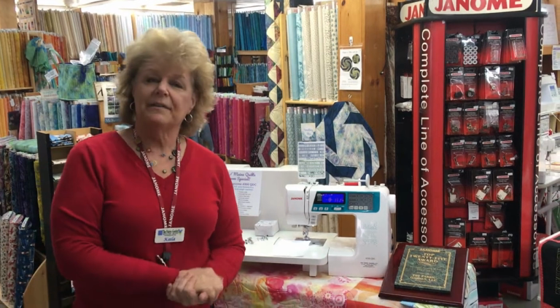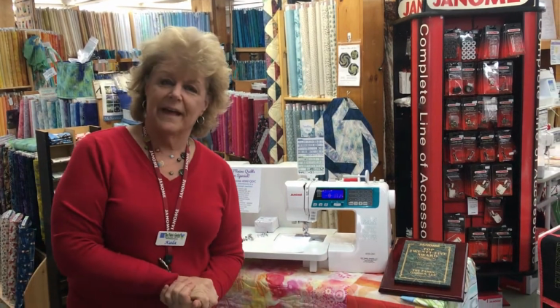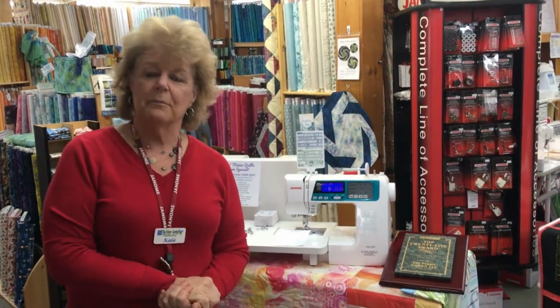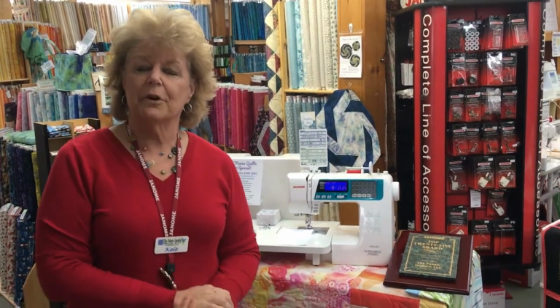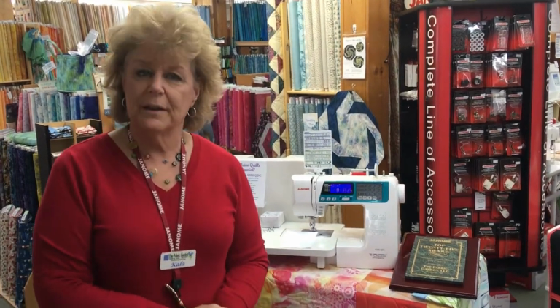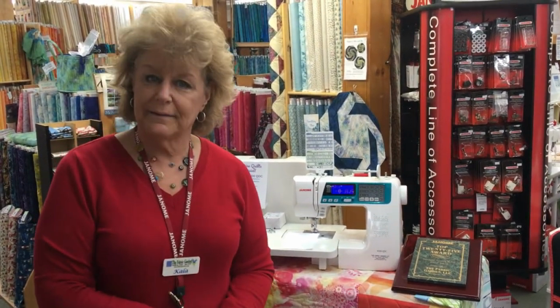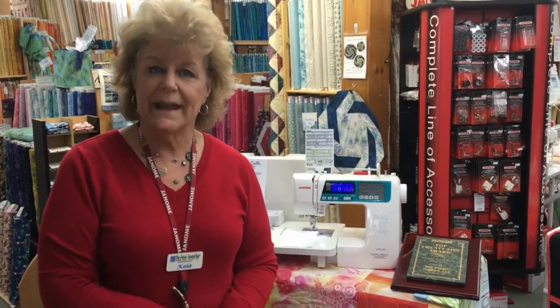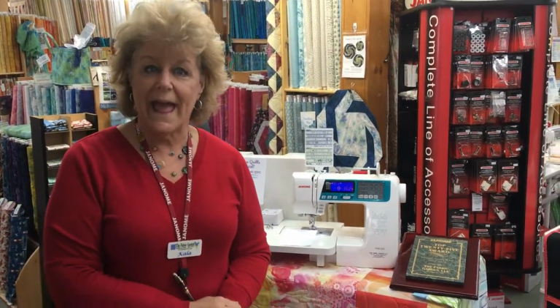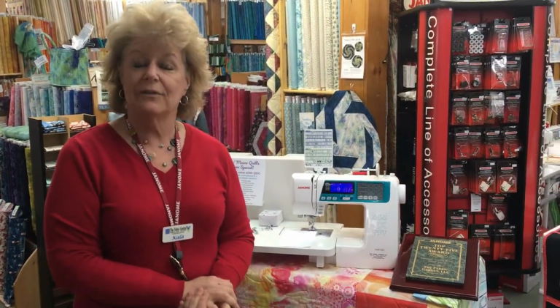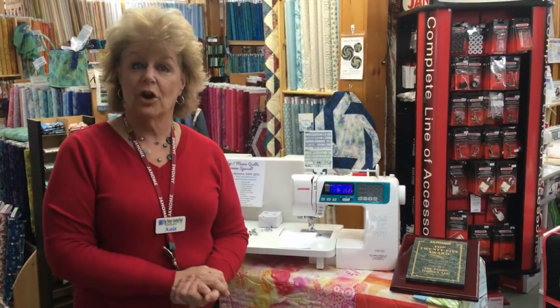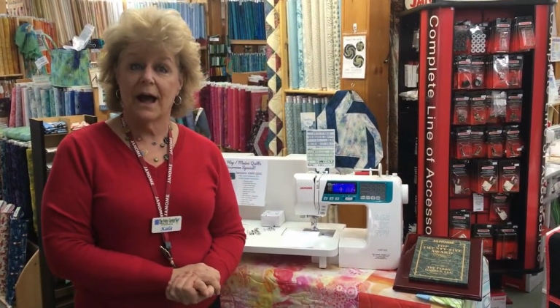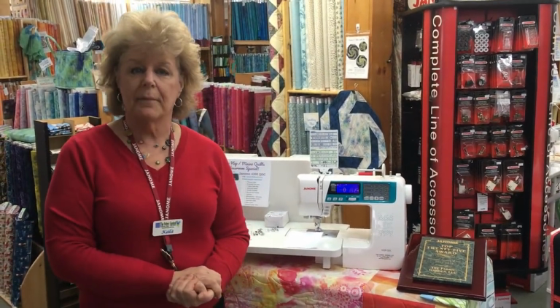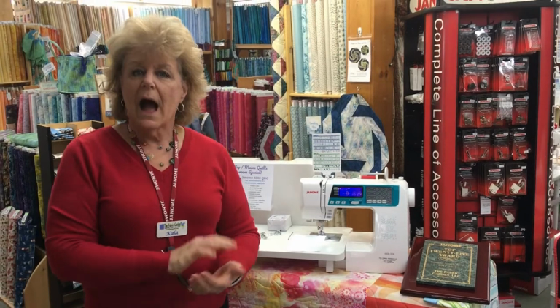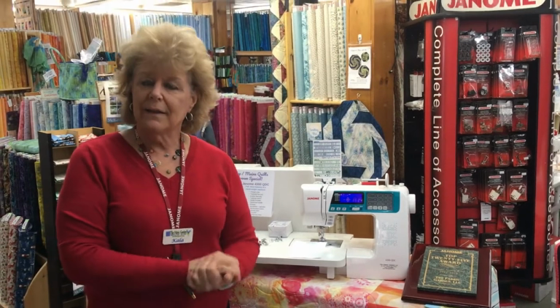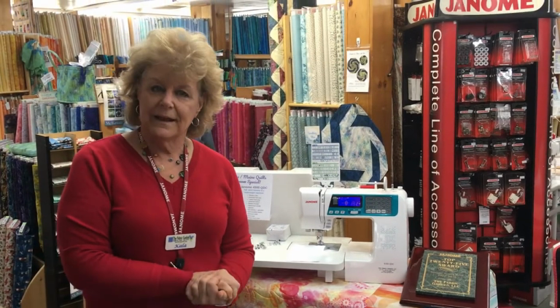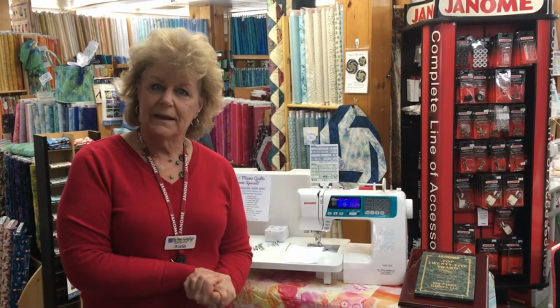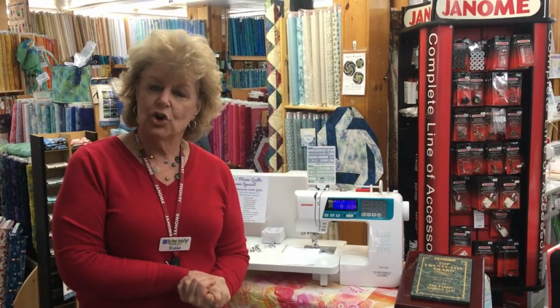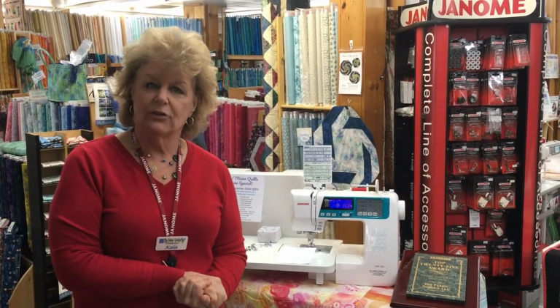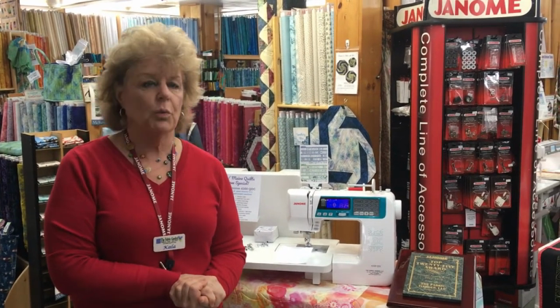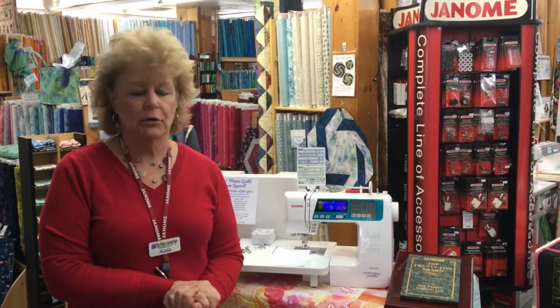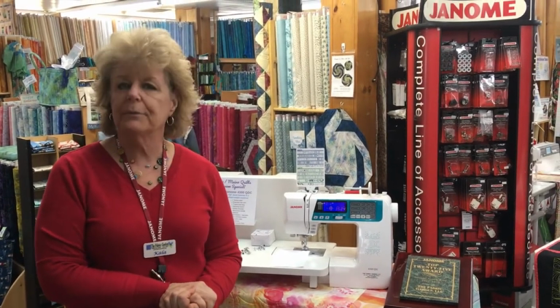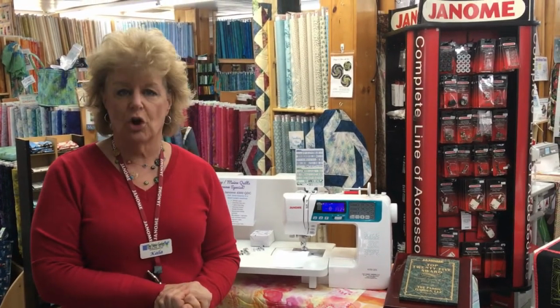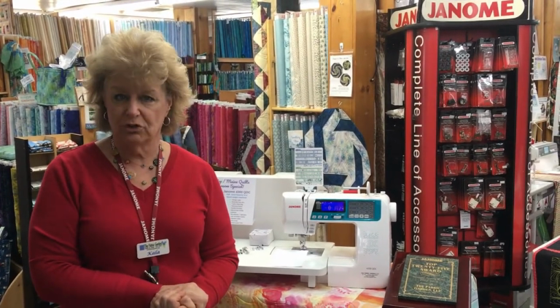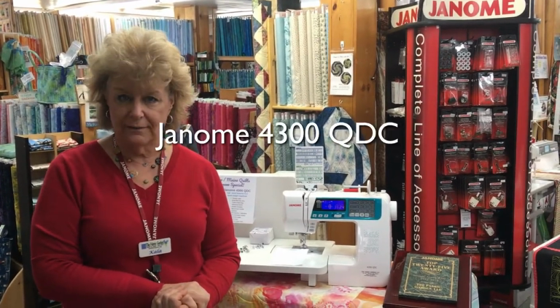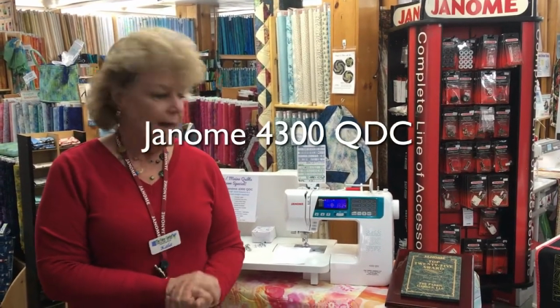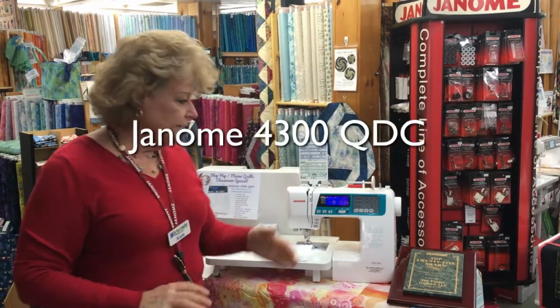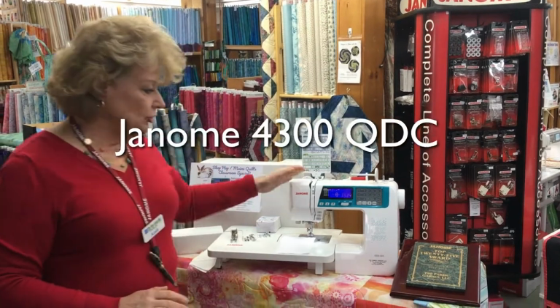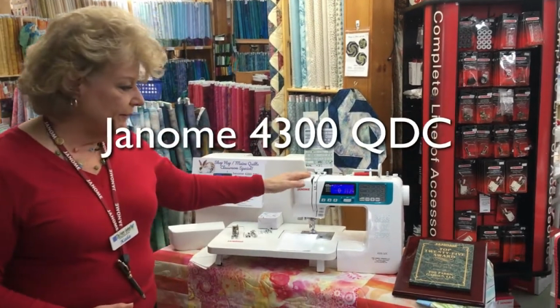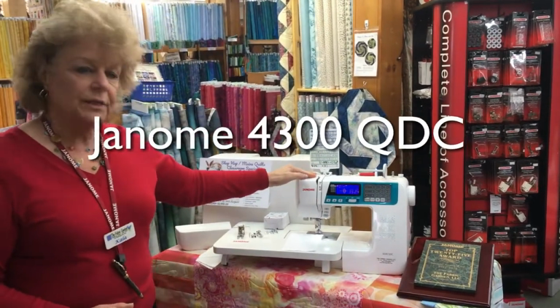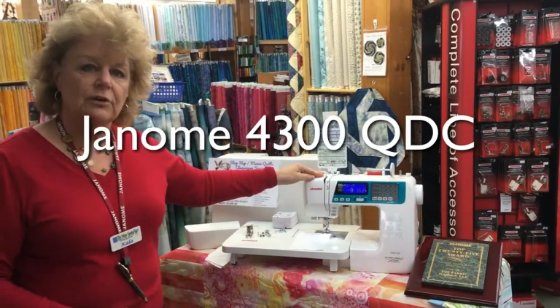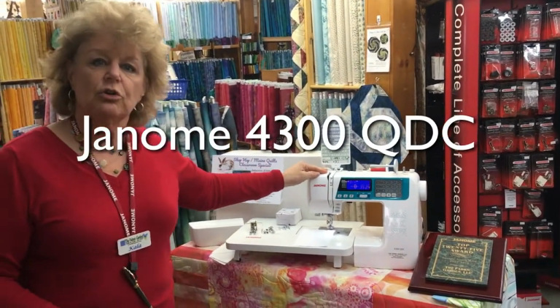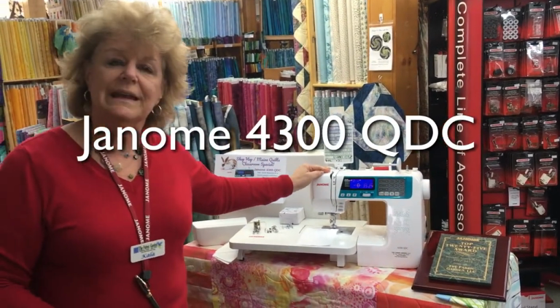Hi, this is Kayla from the Fabric Garden in Madison, Maine and FabricGarden.com. I'd like to take a minute and show you one of our most popular Janome machines. This is the Janome 4300 QCD.